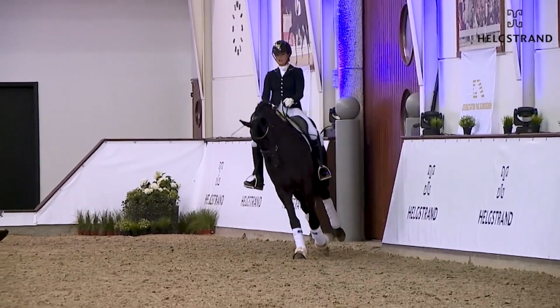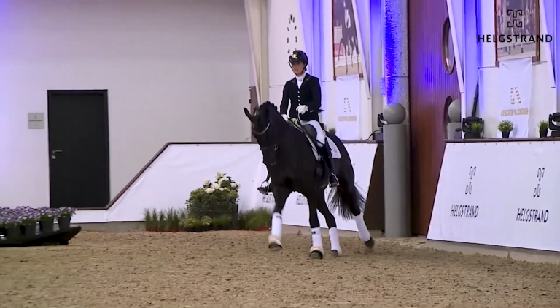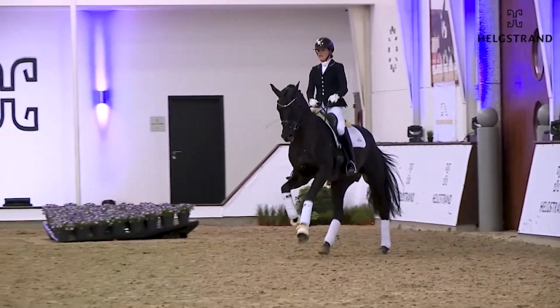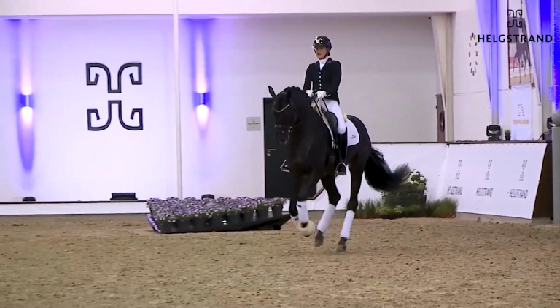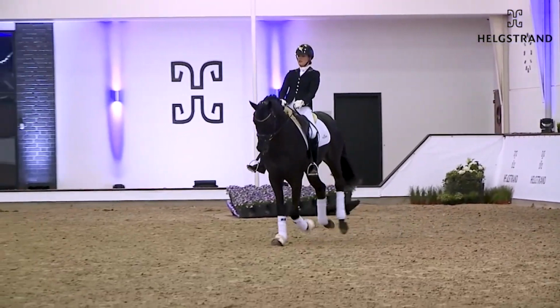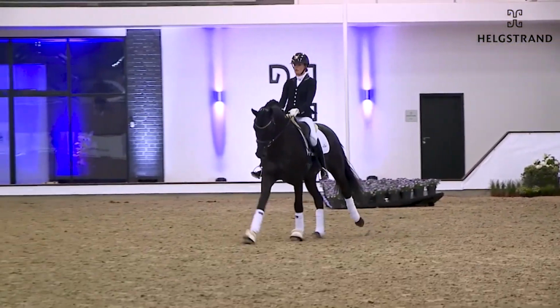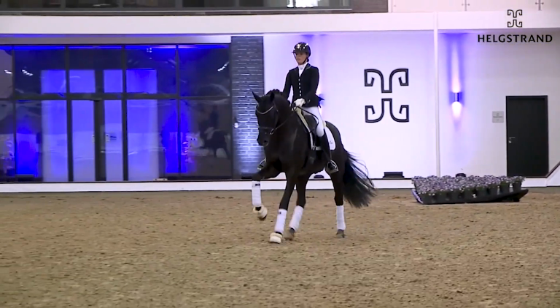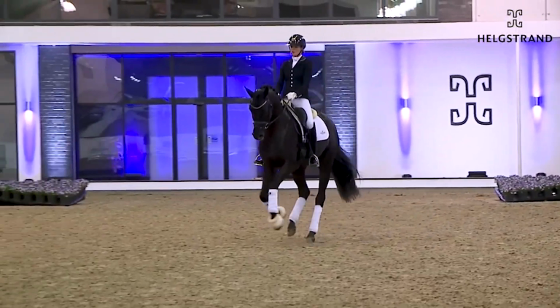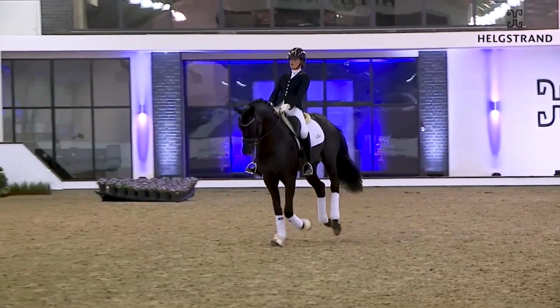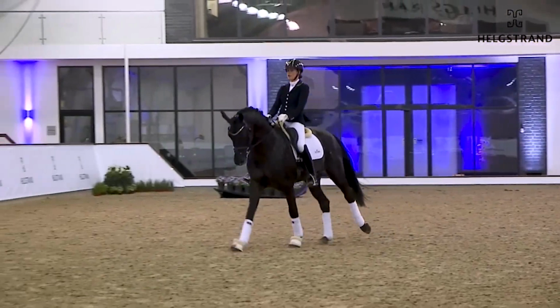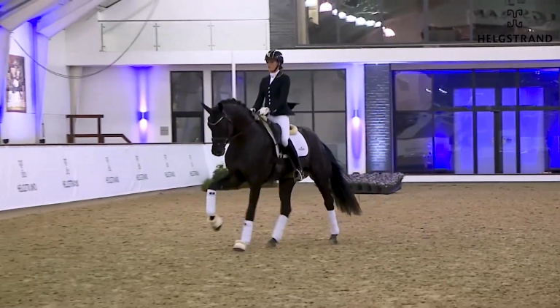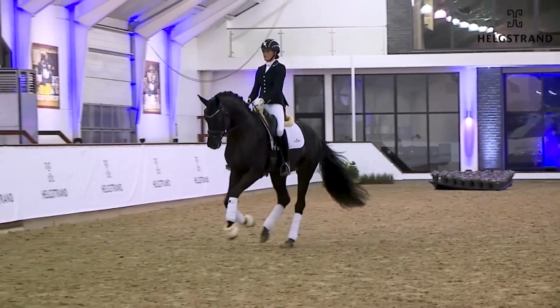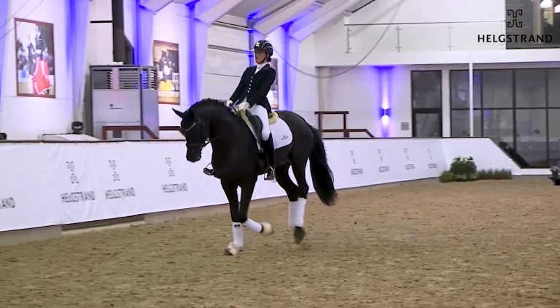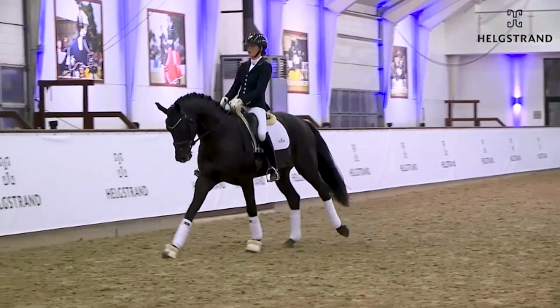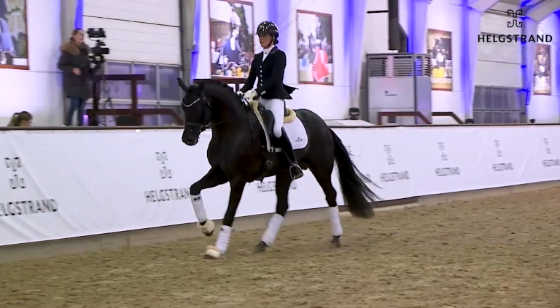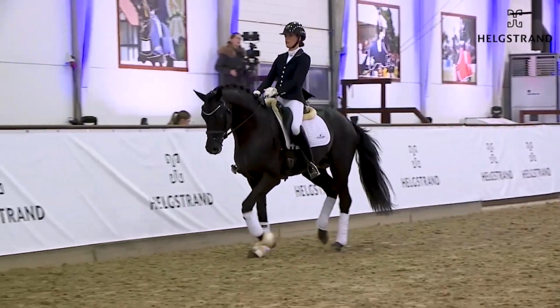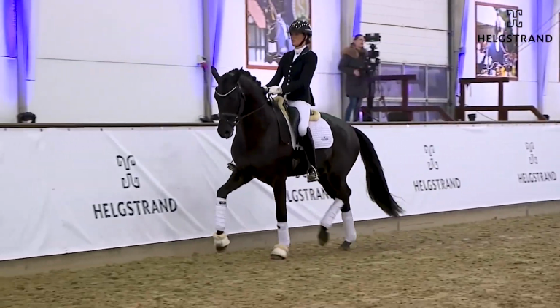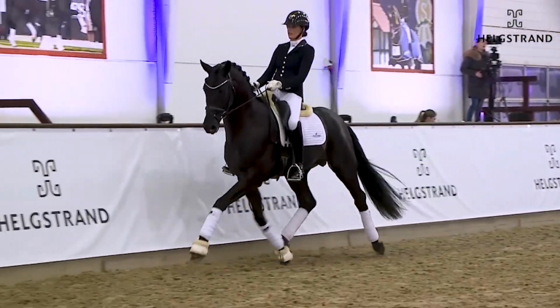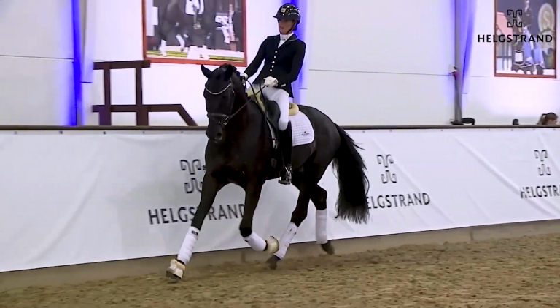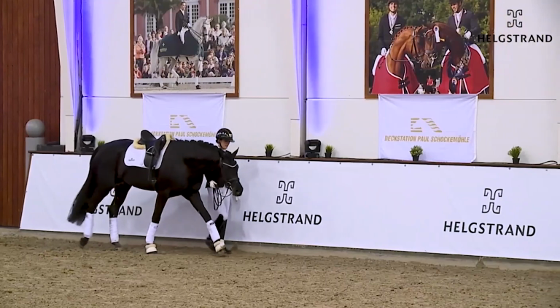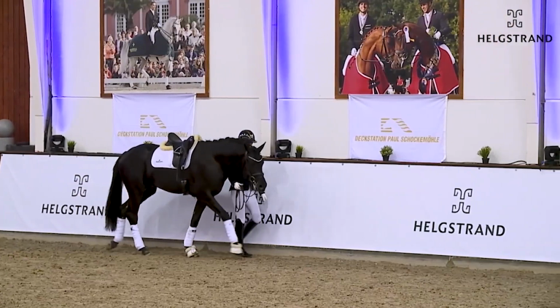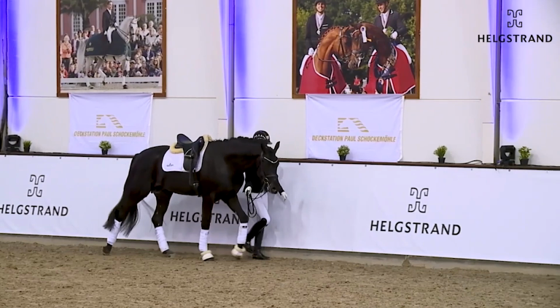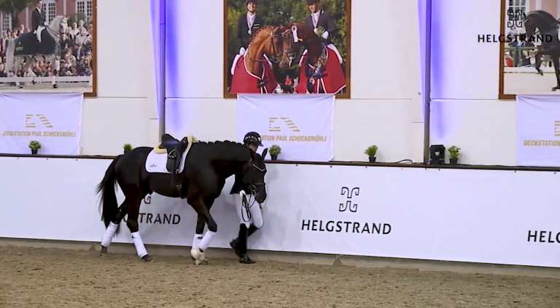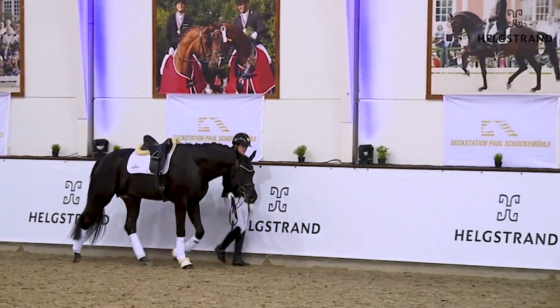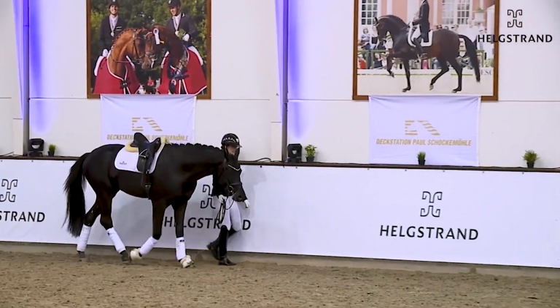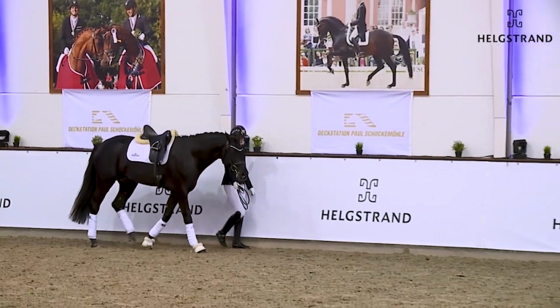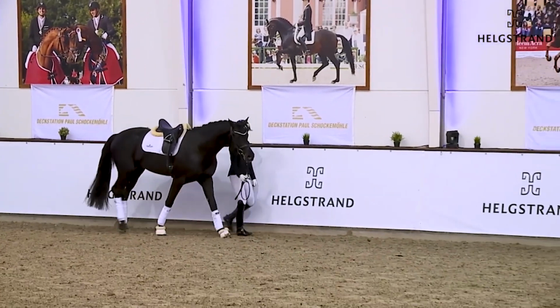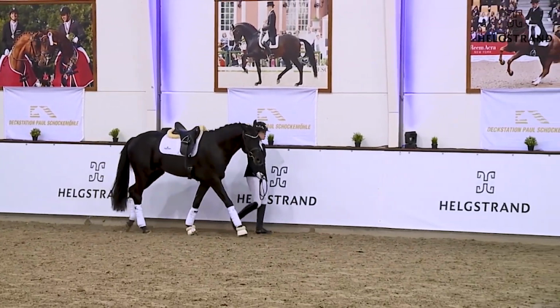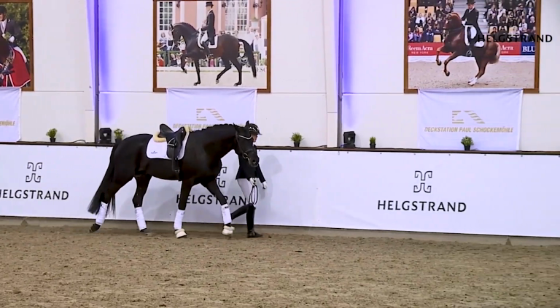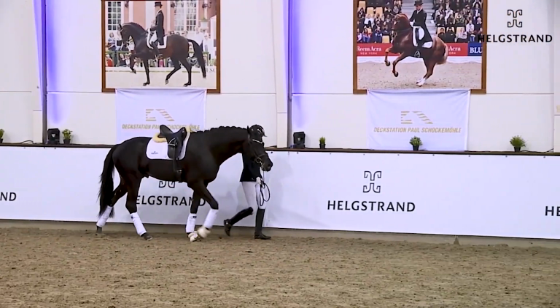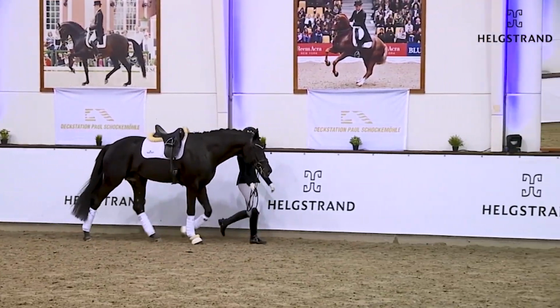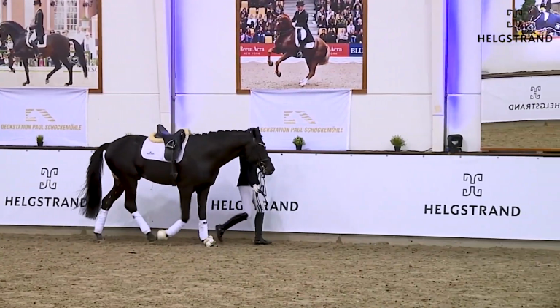The horse has a lot of potential, and when you see the transitions from canter to trot, how easy it is for him. The walk is still a bit green, but you see here an amazing walk as well.